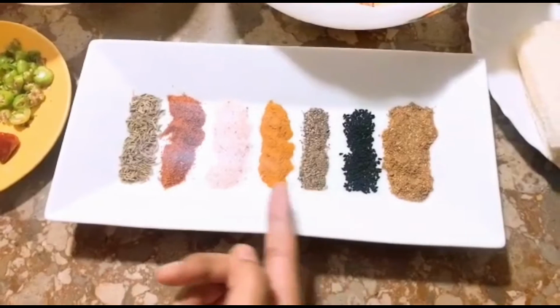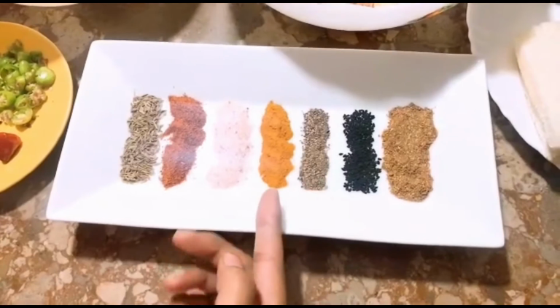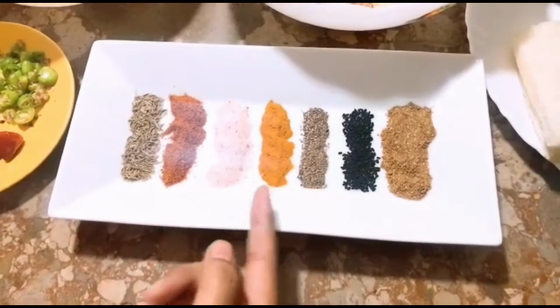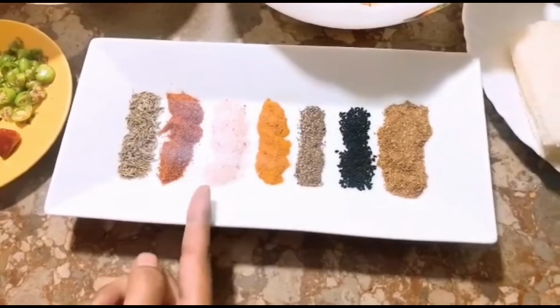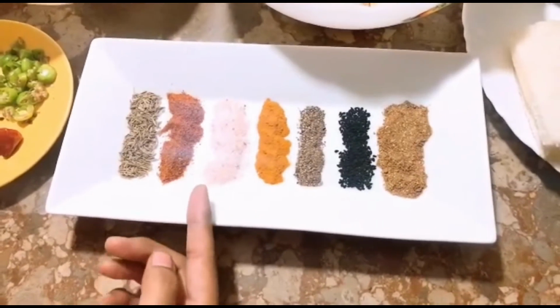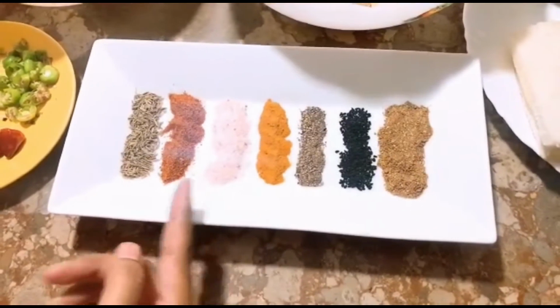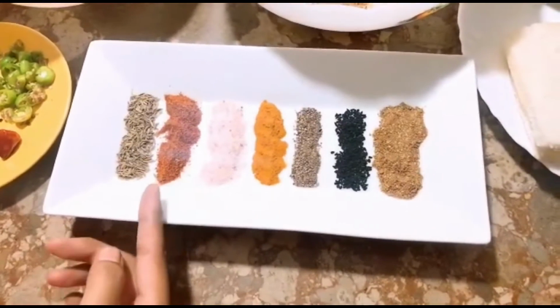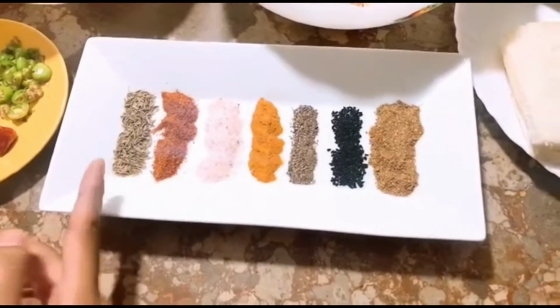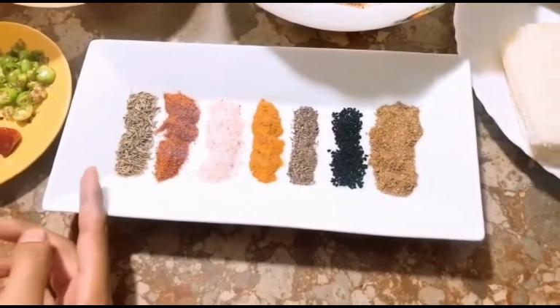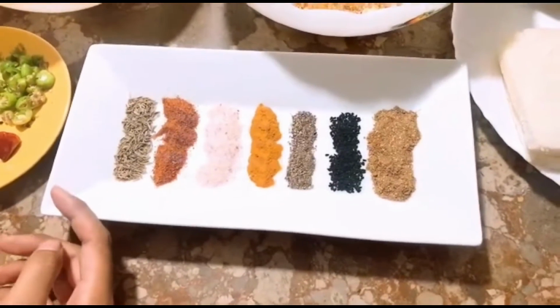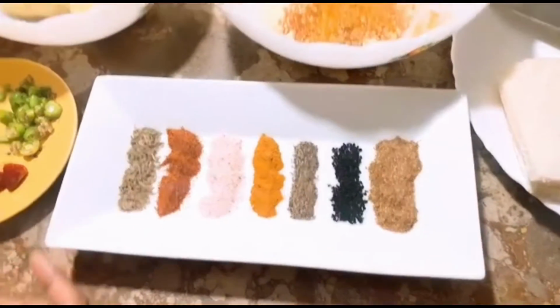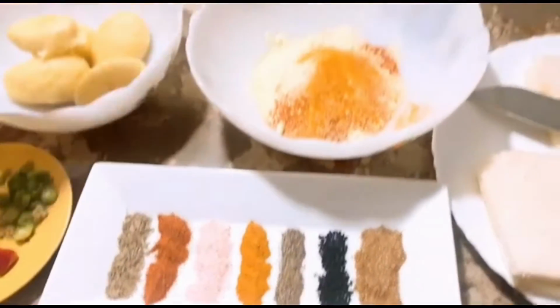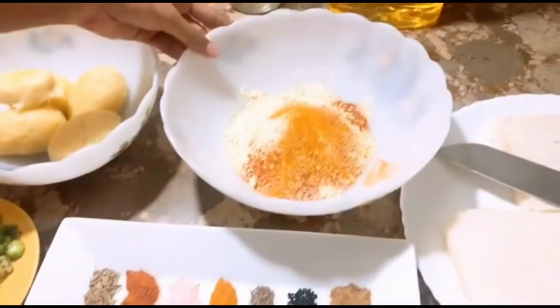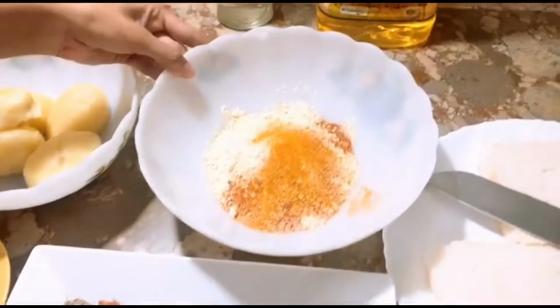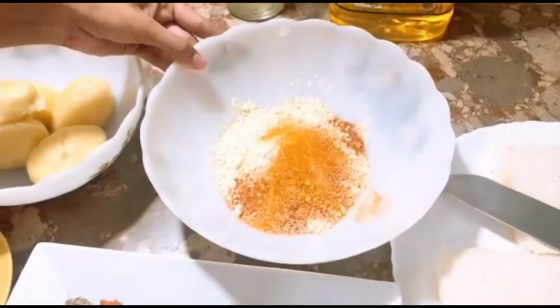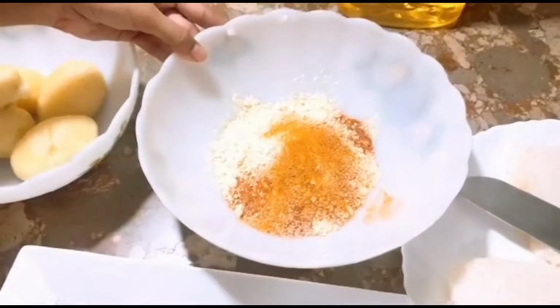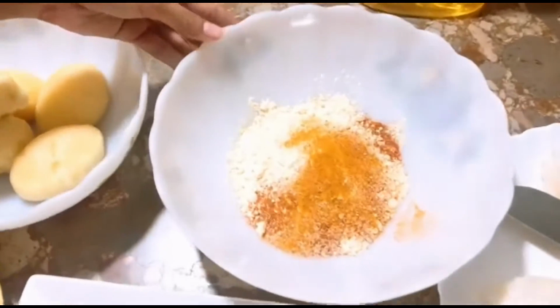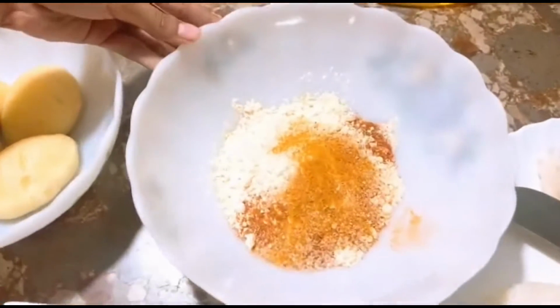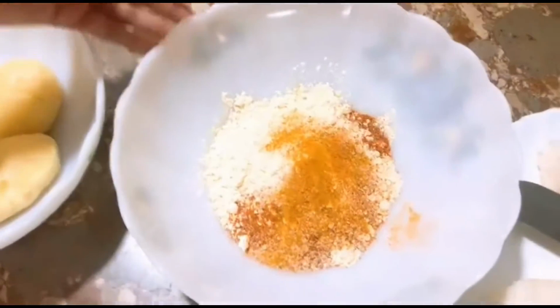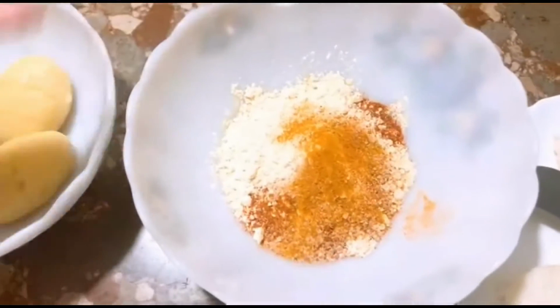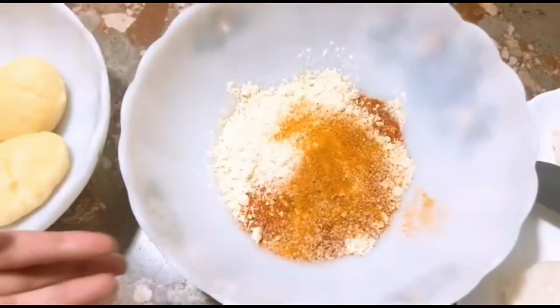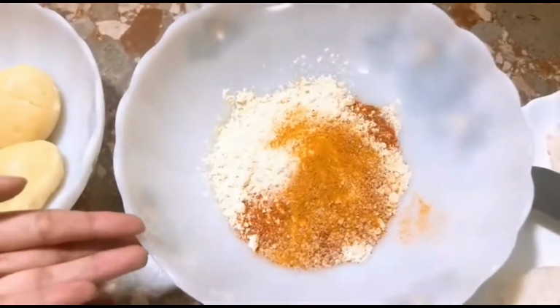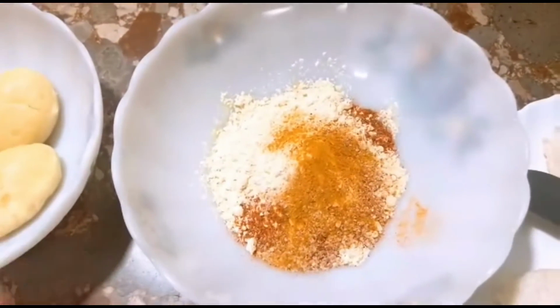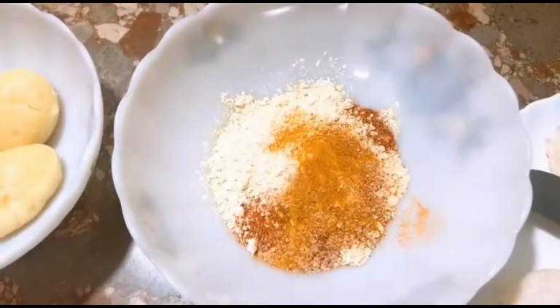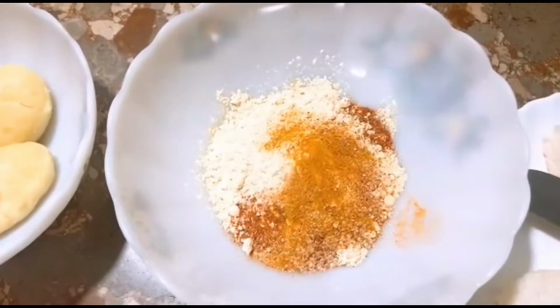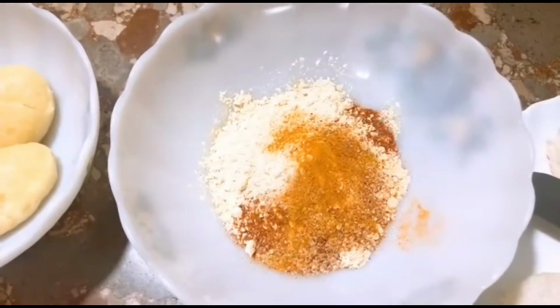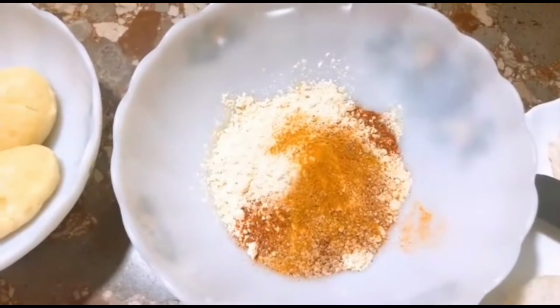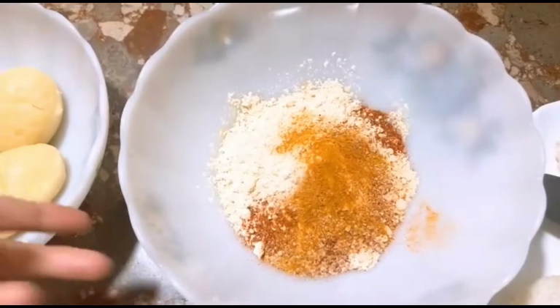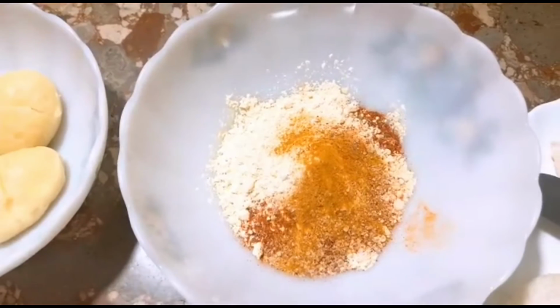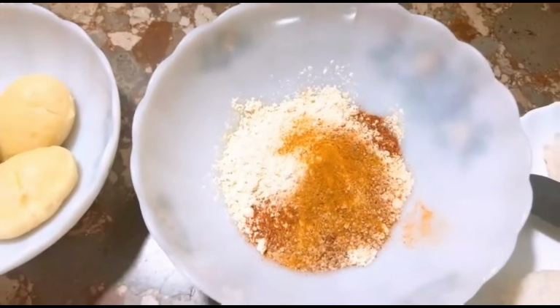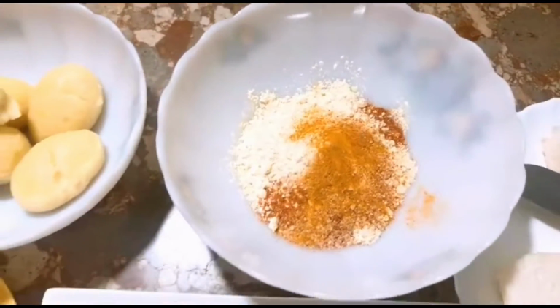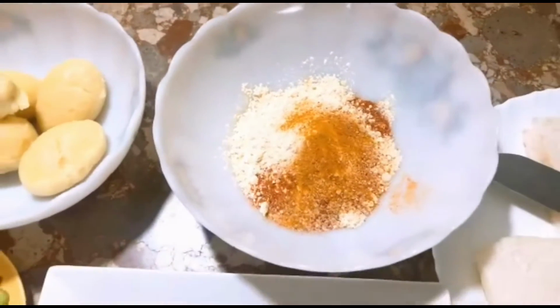This is kalonji, this is black pepper, turmeric, pink salt, red pepper, and cumin seeds. Here I am going to take a basin and add half a teaspoon of red pepper, turmeric, and salt.